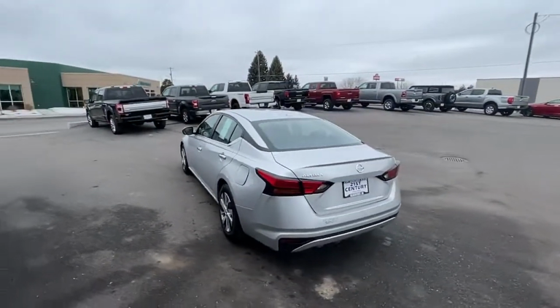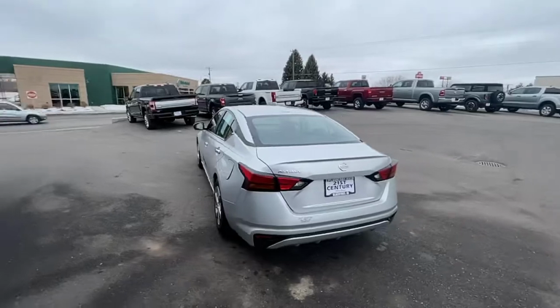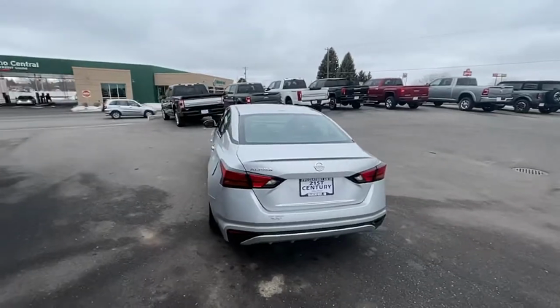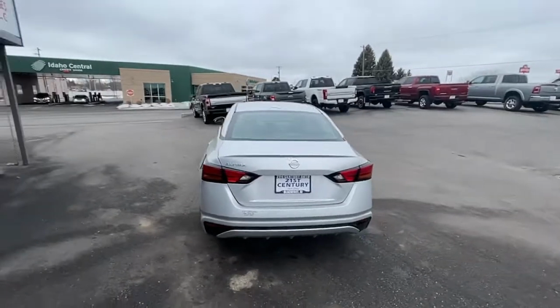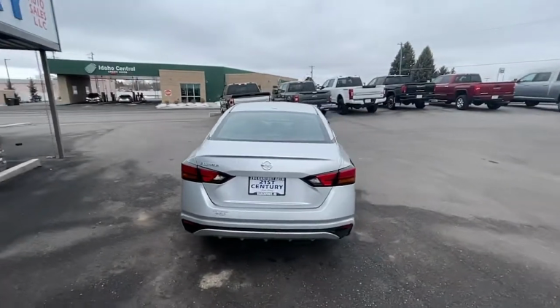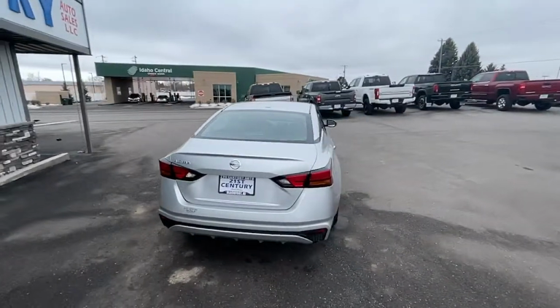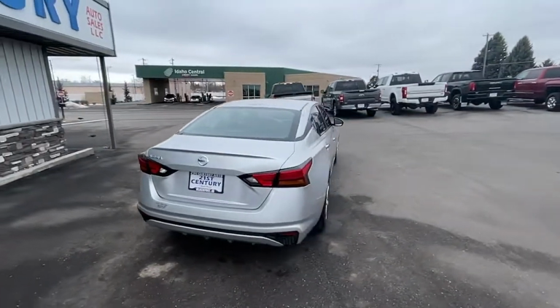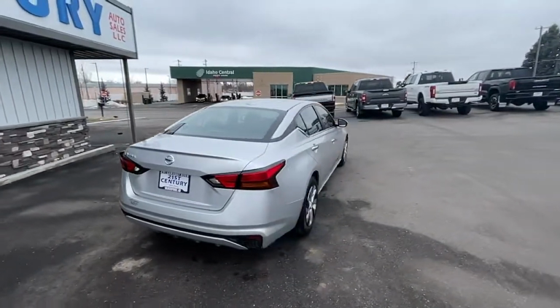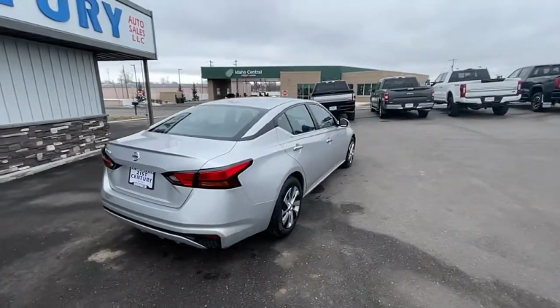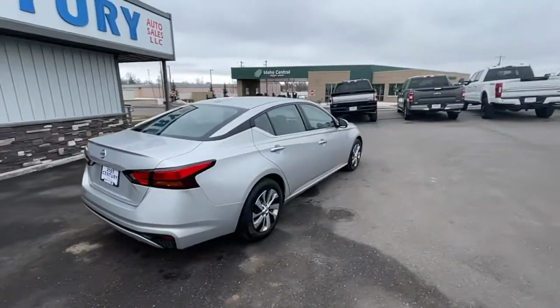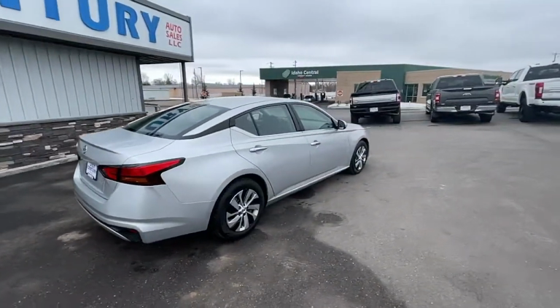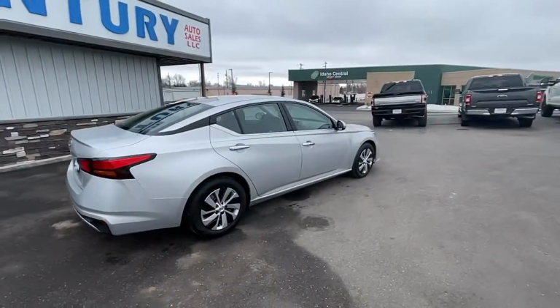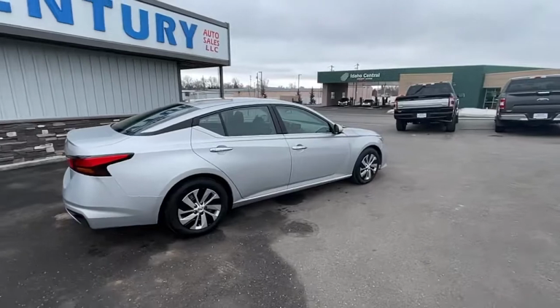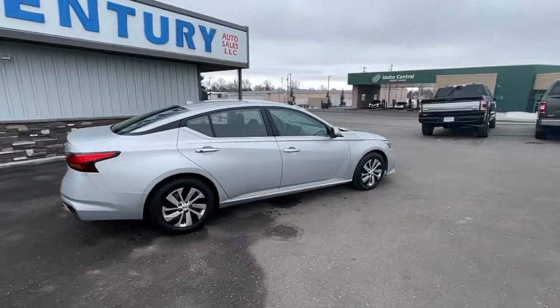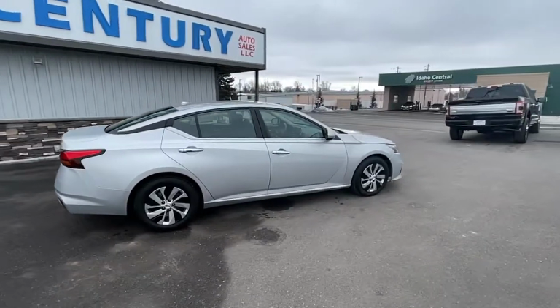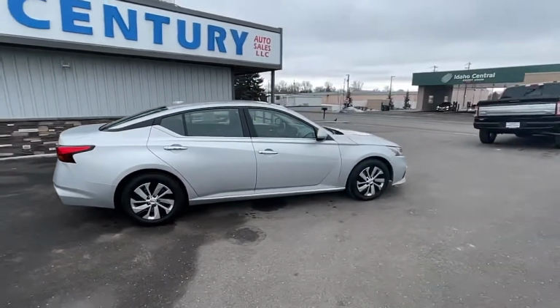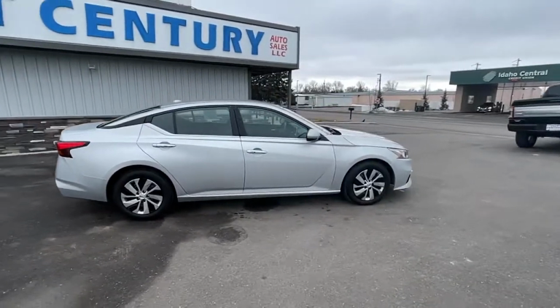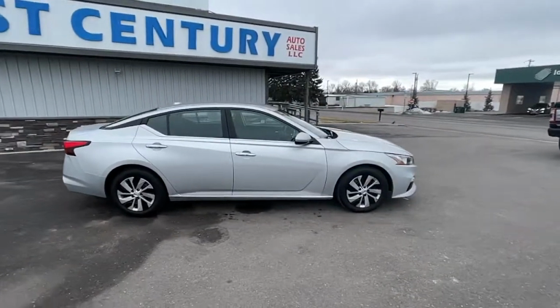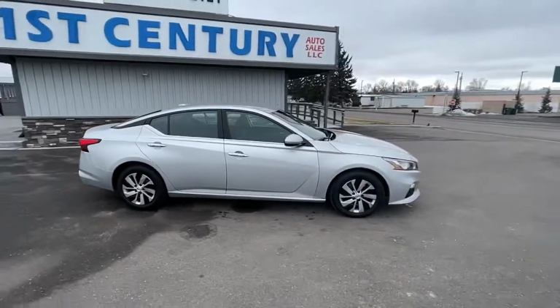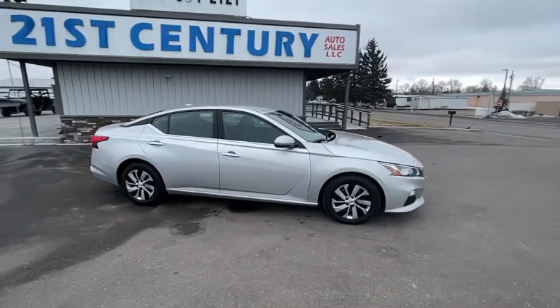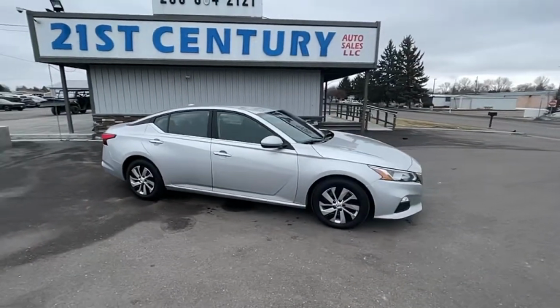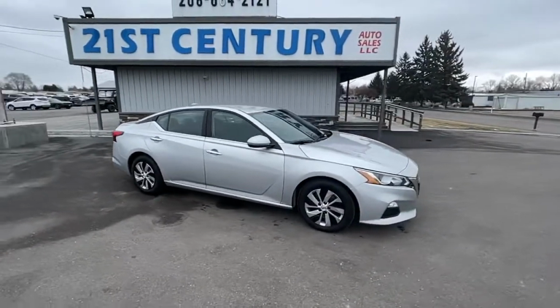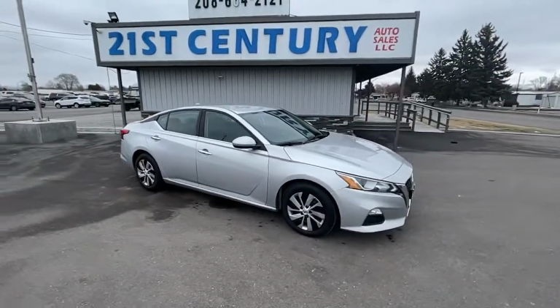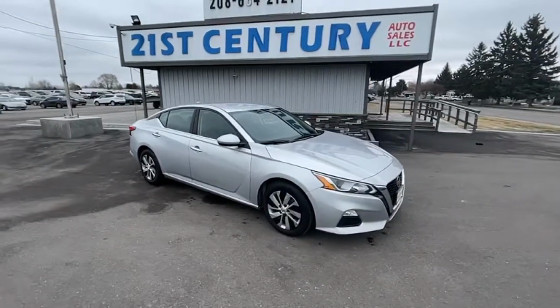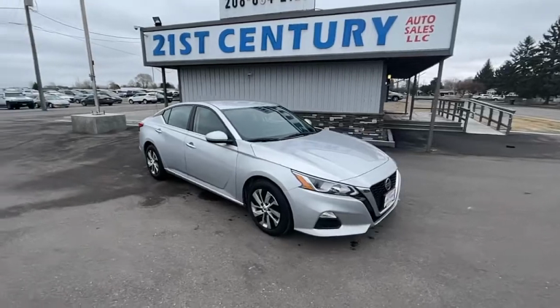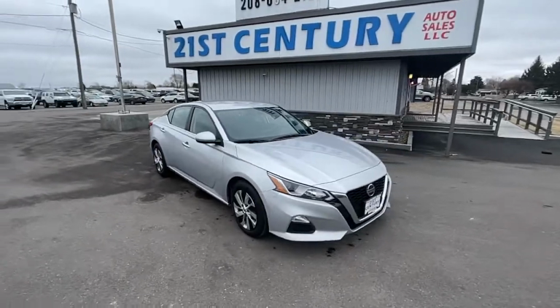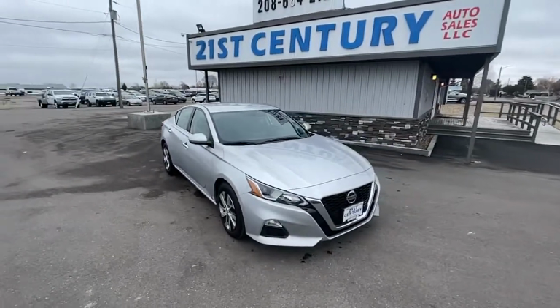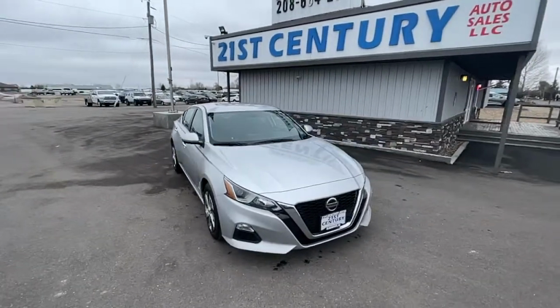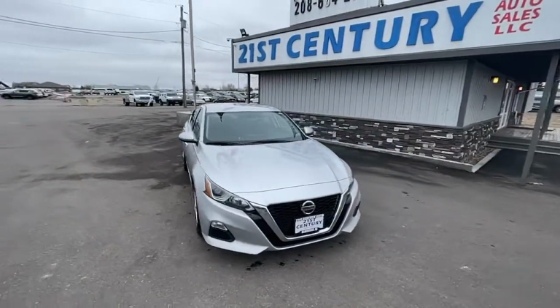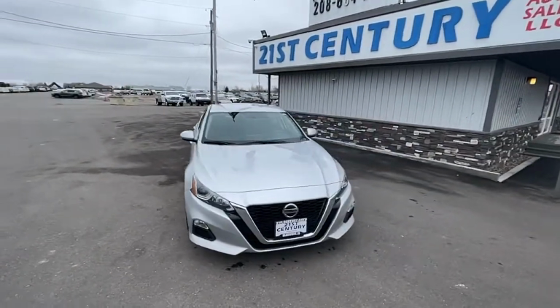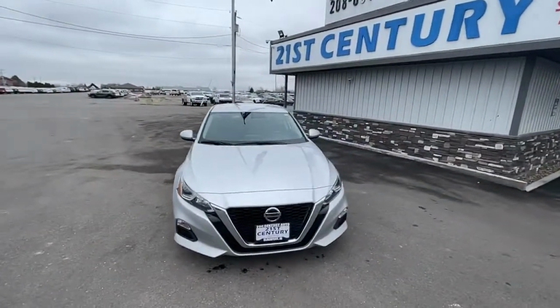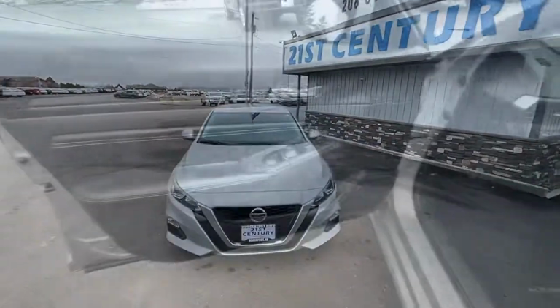Here's a stylish, family-friendly Nissan Altima — the mid-sized sedan with available all-wheel drive and standard driver-assist safety features. Its spacious, well-equipped cabin, flexible layout, comfortable ride, and sporty performance make road trips a joy.